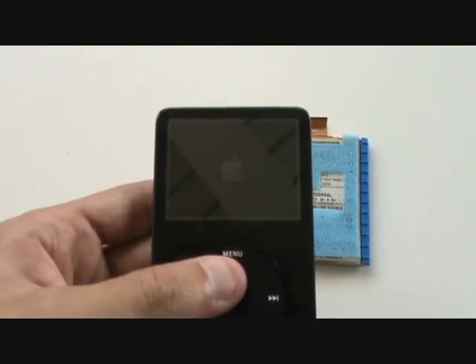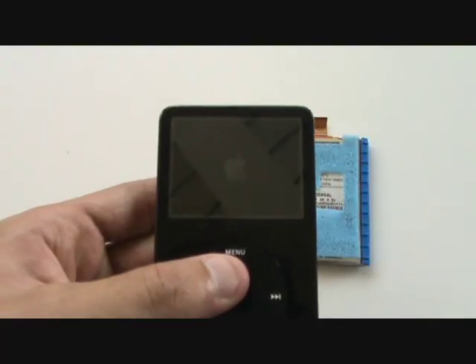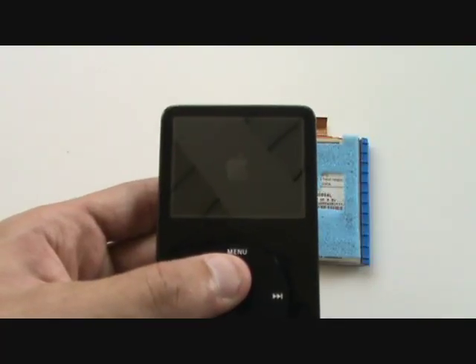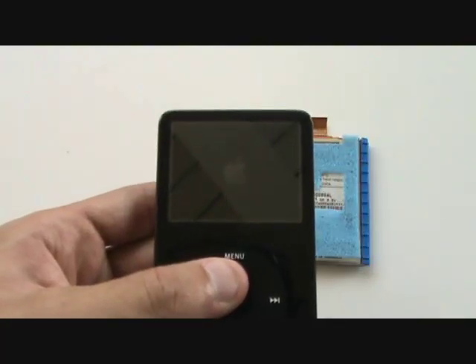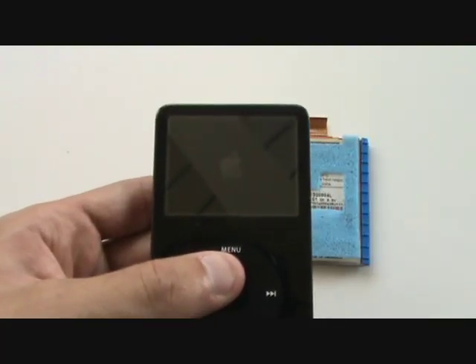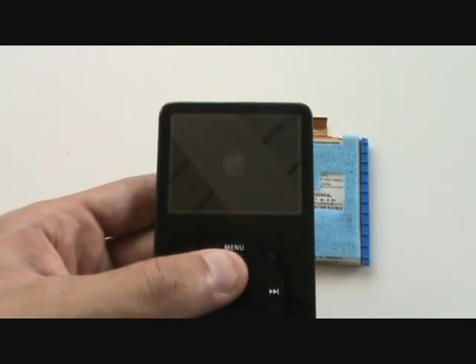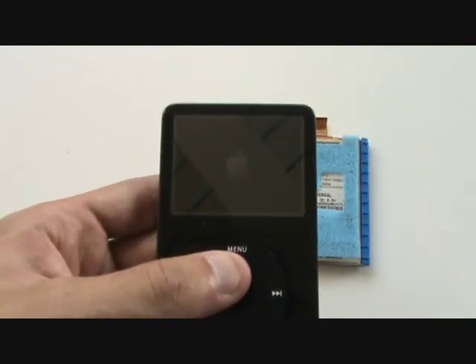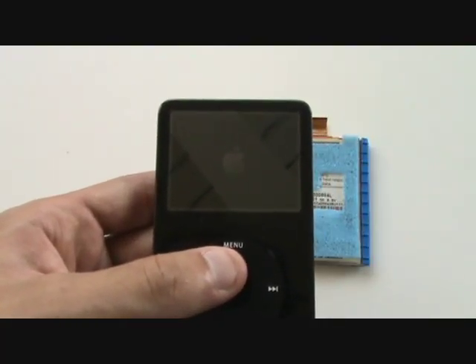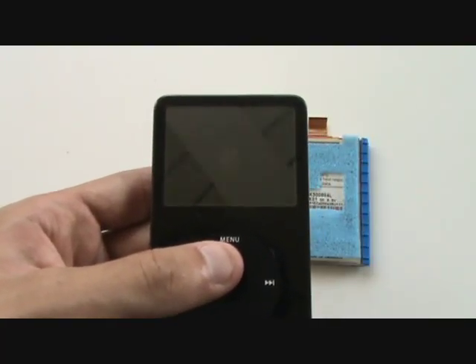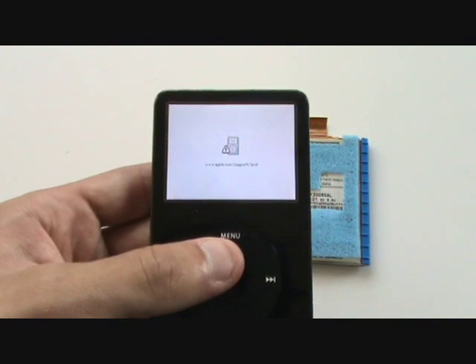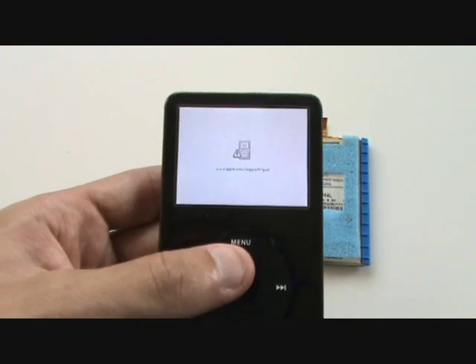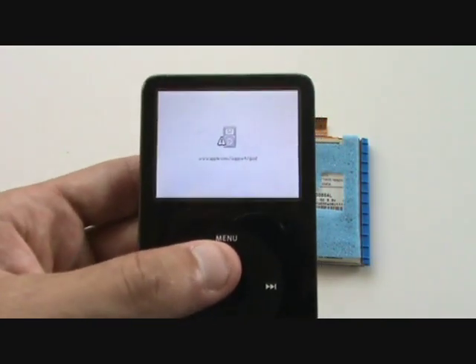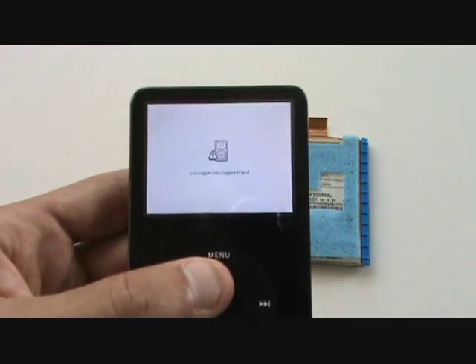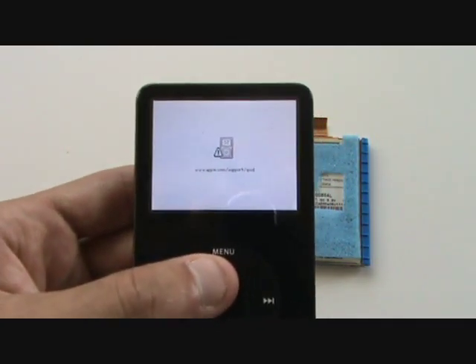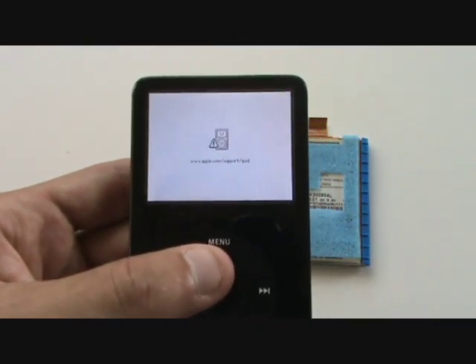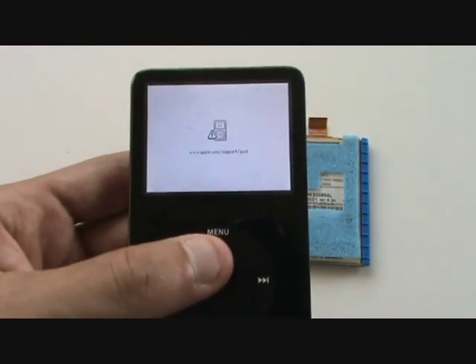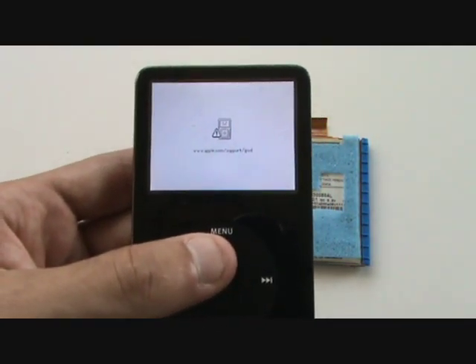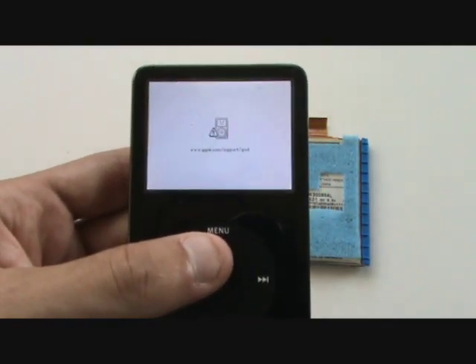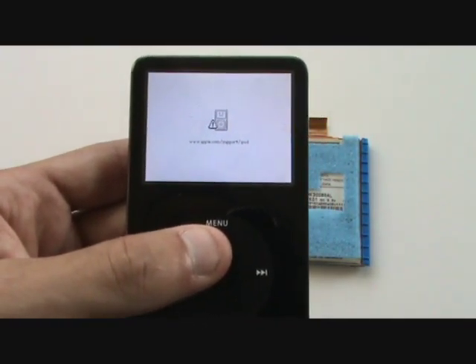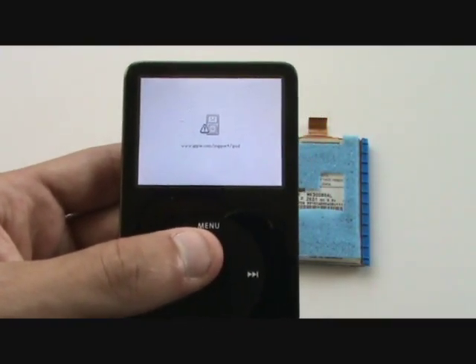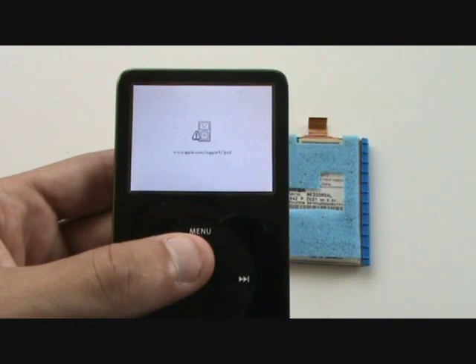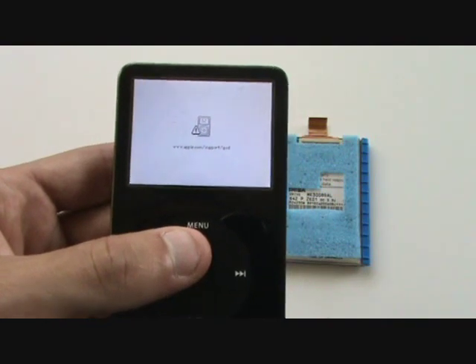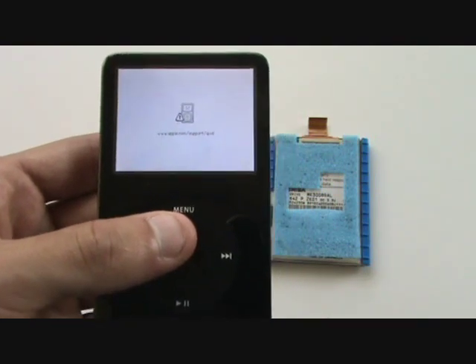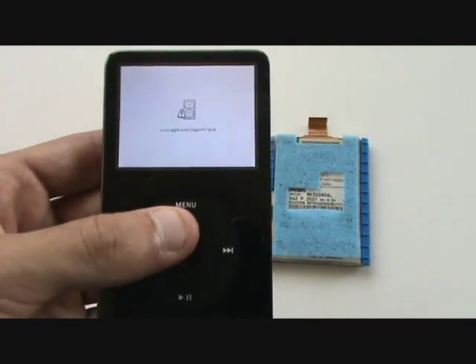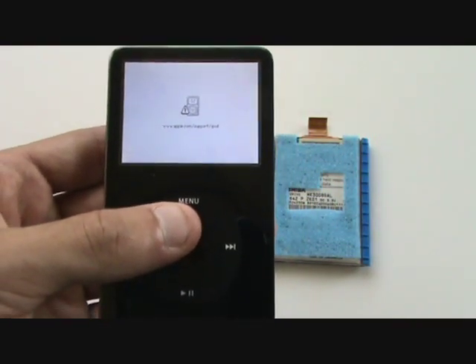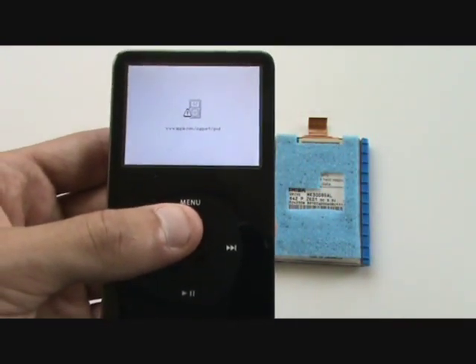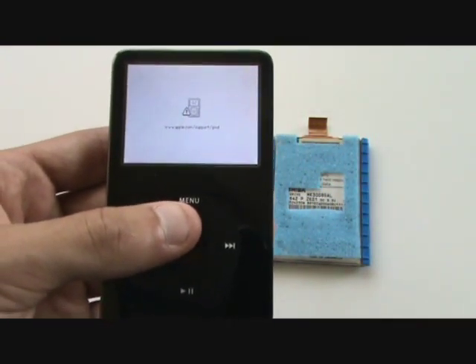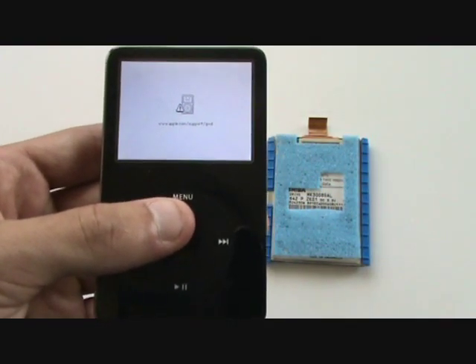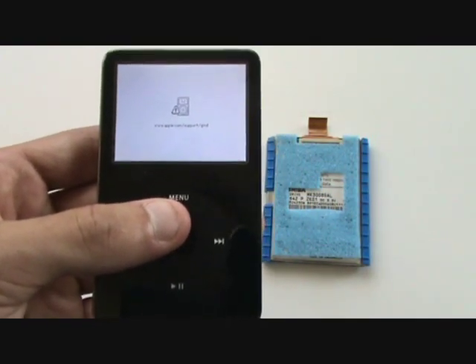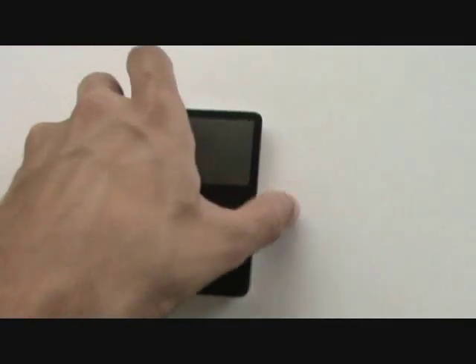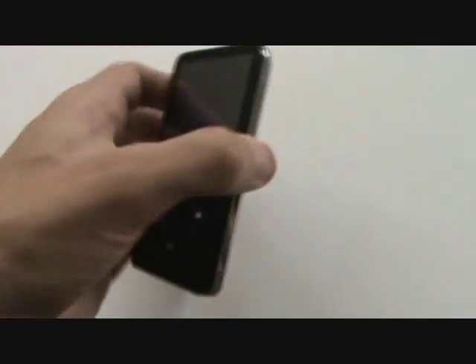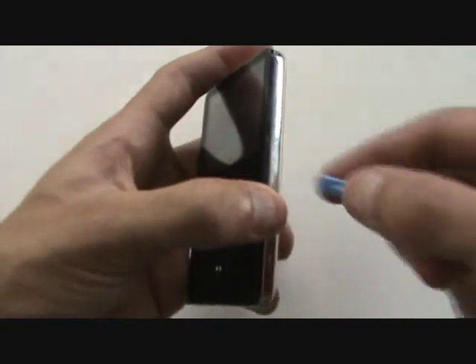Here we see our iPod video attempting to boot, and it's going to give us the sad face. If you put your ear up to the back of the iPod, you should hear a distinct clicking coming from the hard drive. Both of these are indications that our hard drive has failed and will need to be replaced.